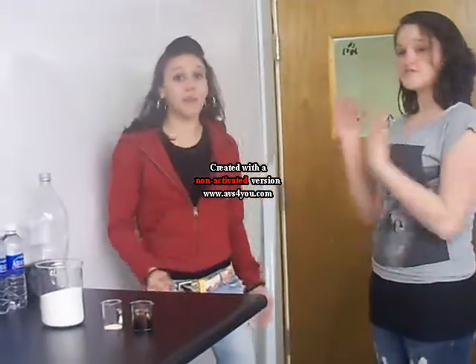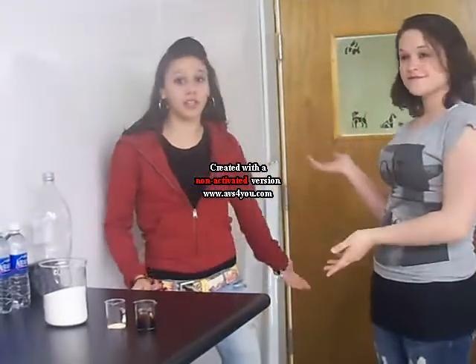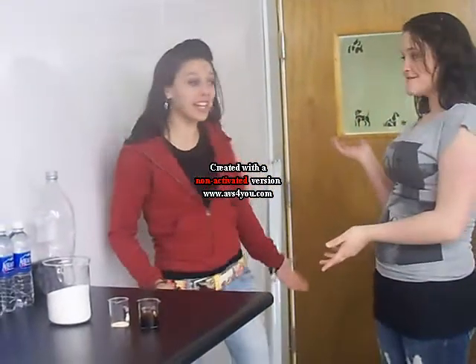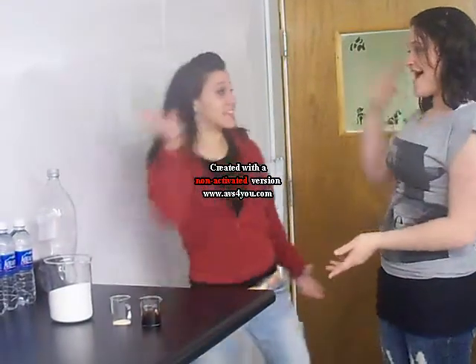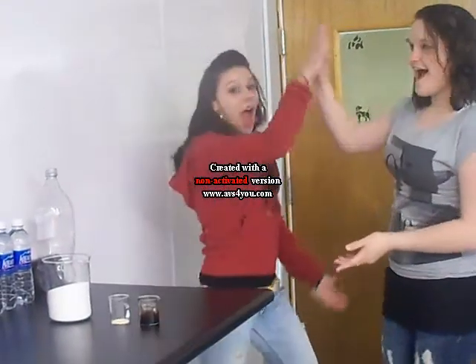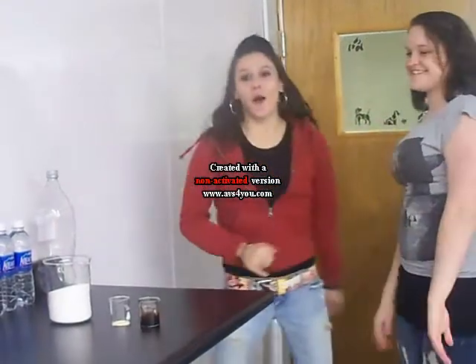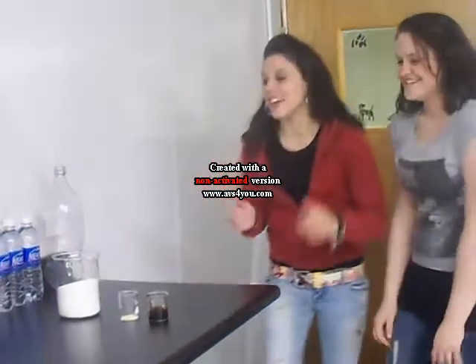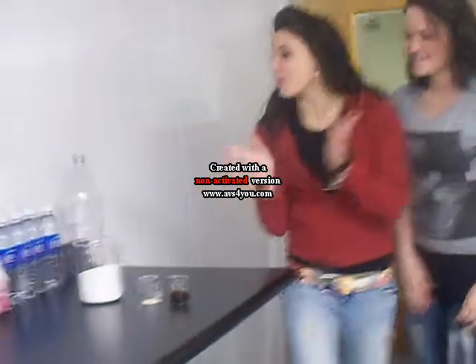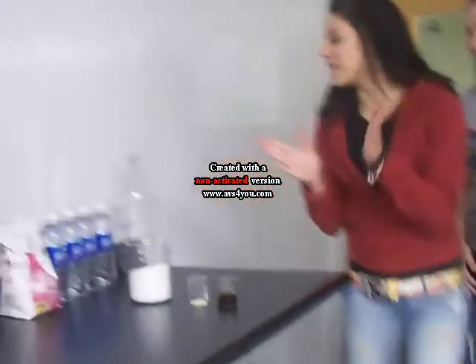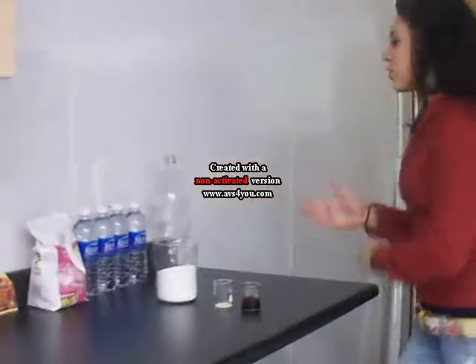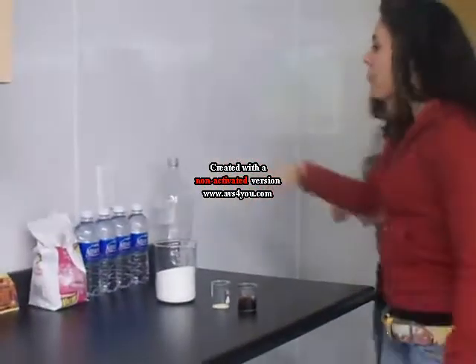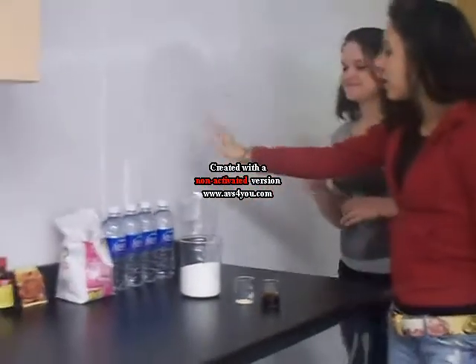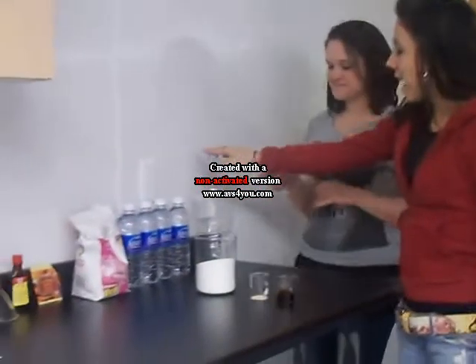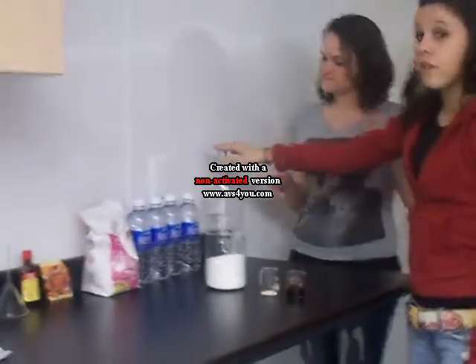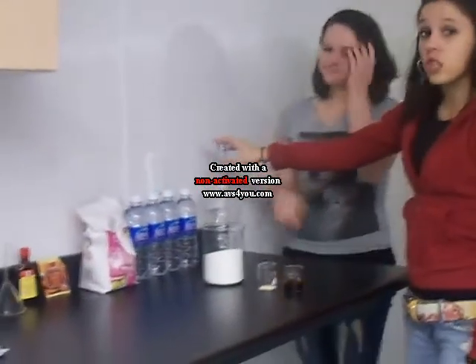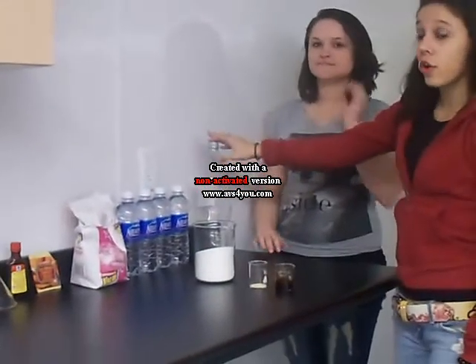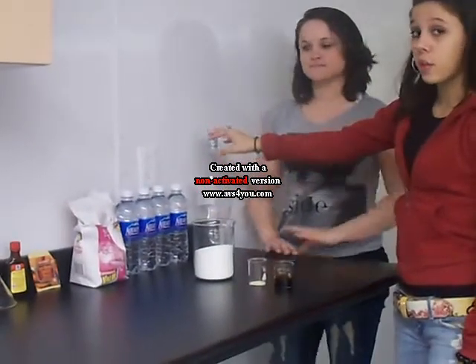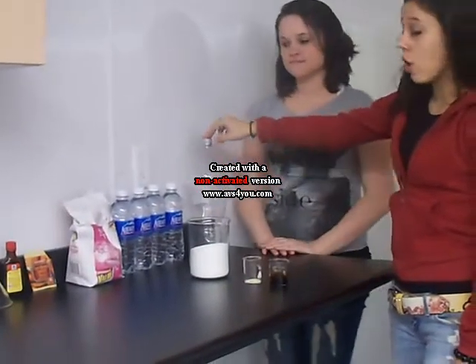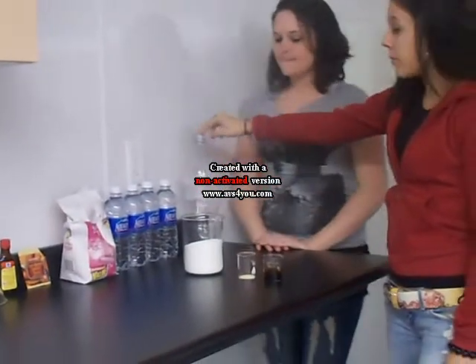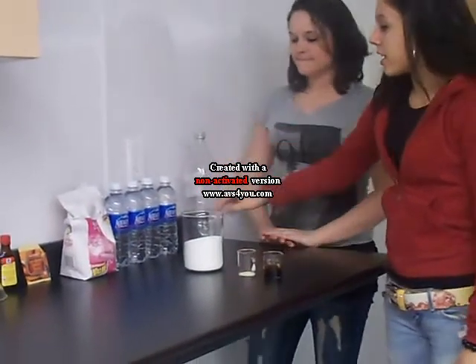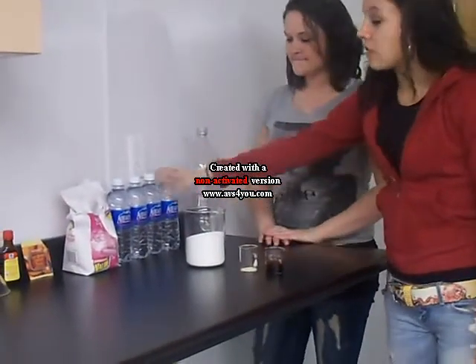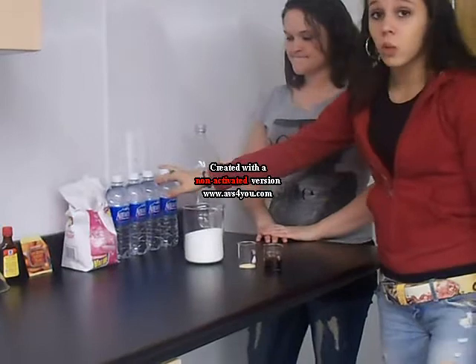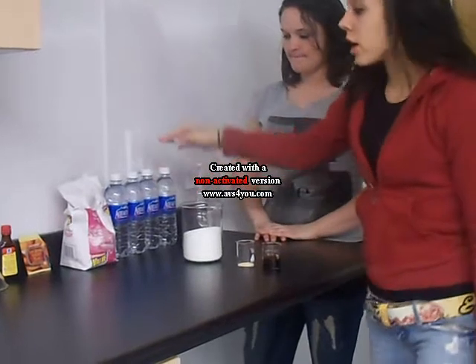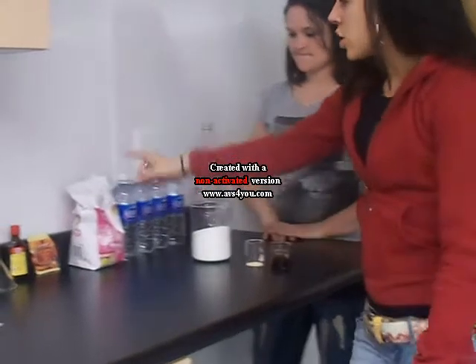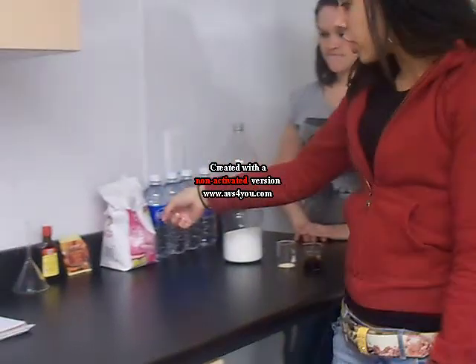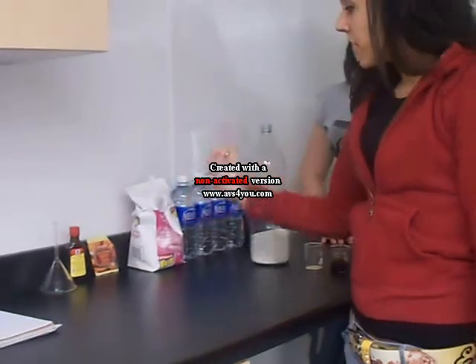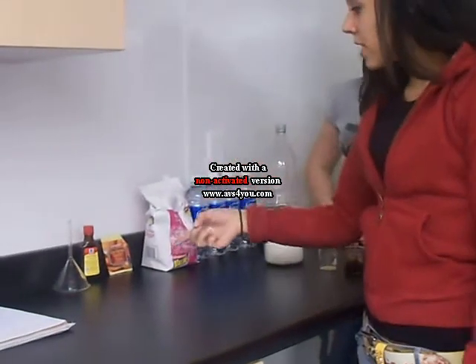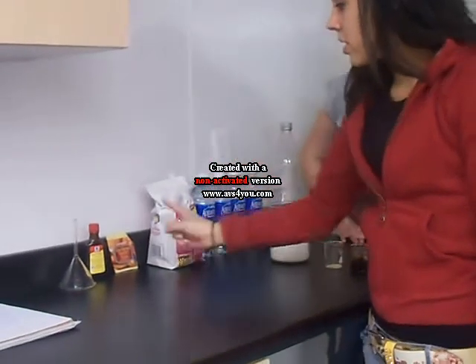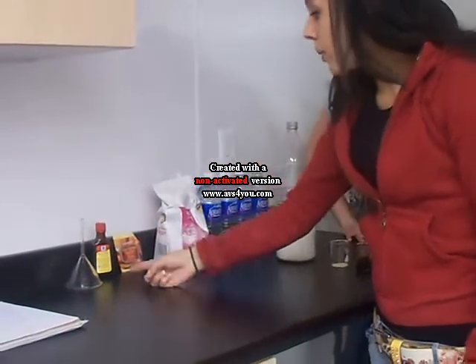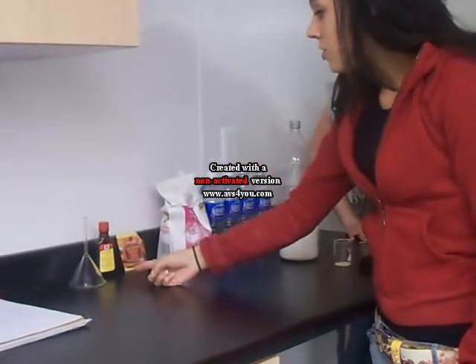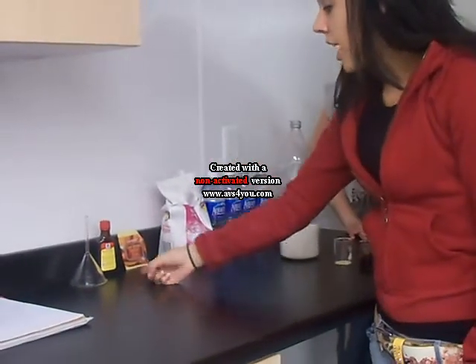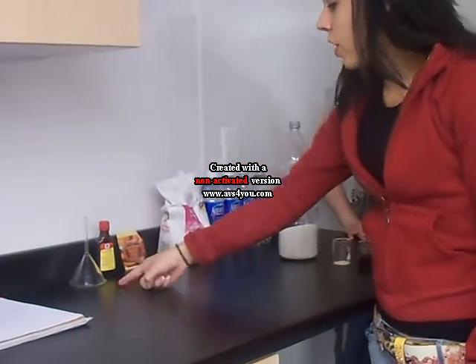Now we're going to do the ingredients. You're going to need a two-liter bottle, and you're going to have to wash it out thoroughly with hot water. You're going to need regular water, sugar, yeast, root beer concentrate, and a funnel.